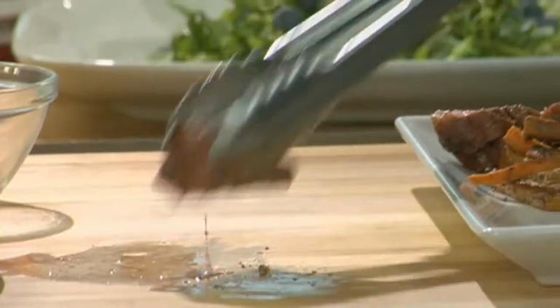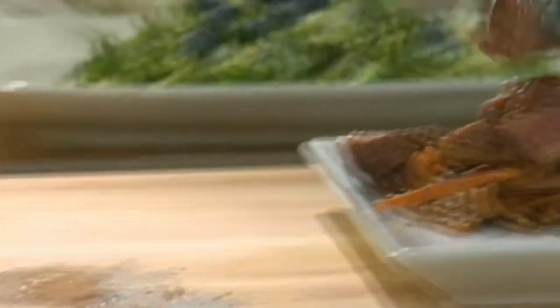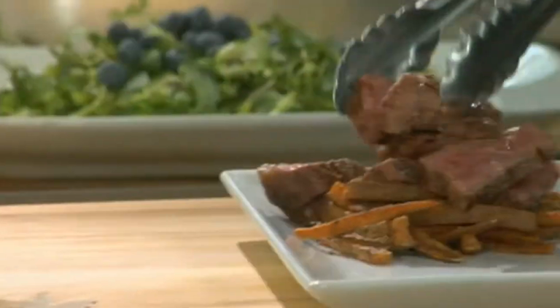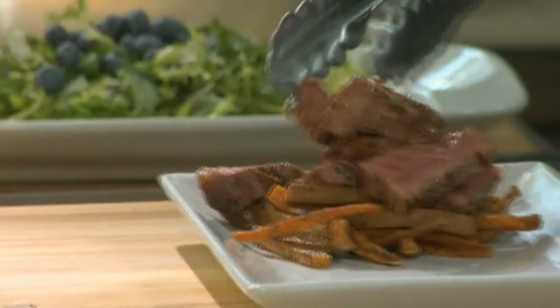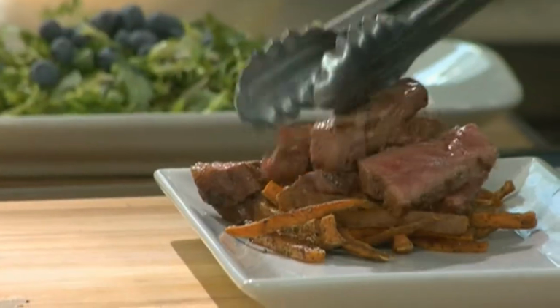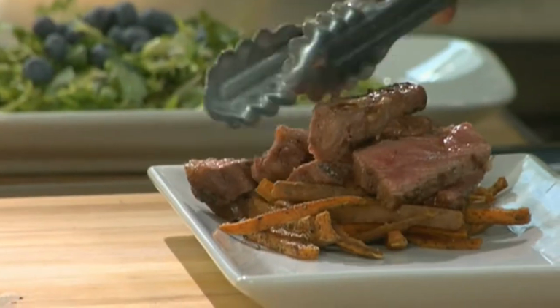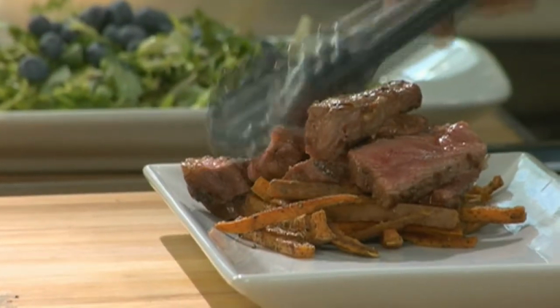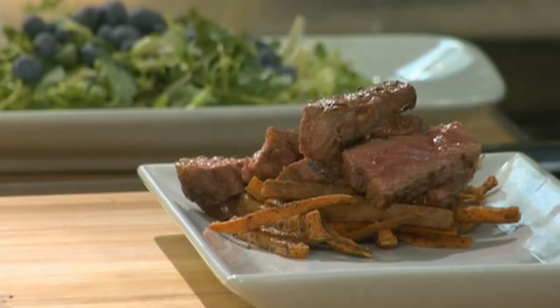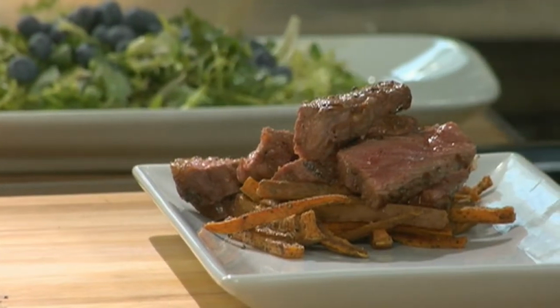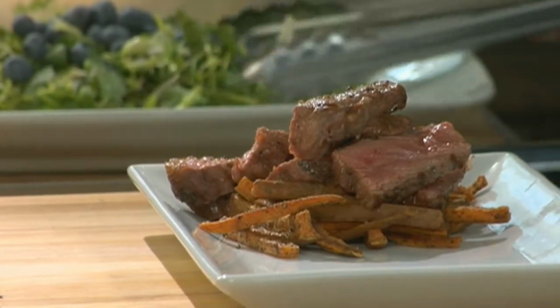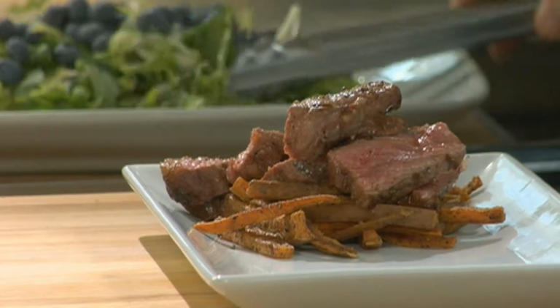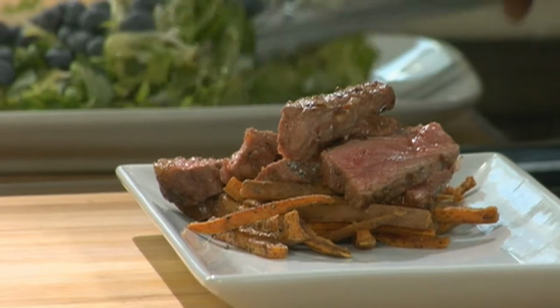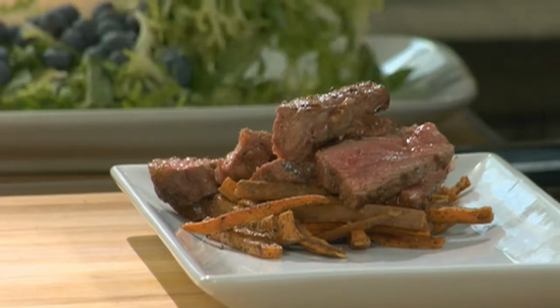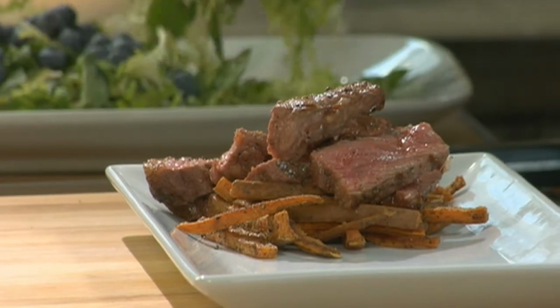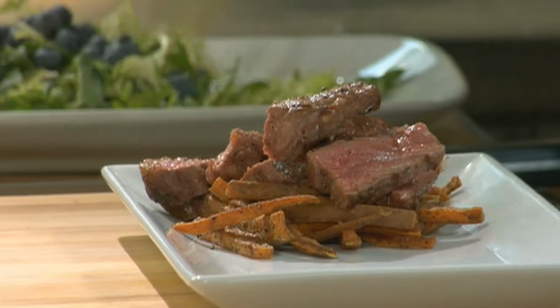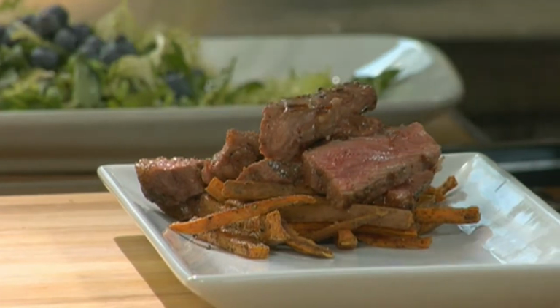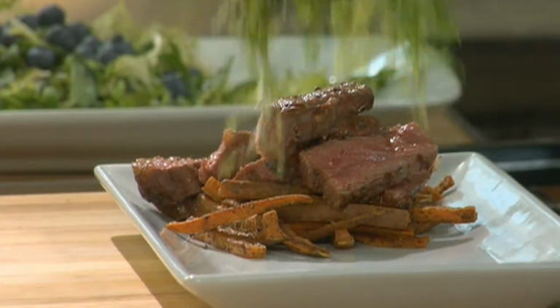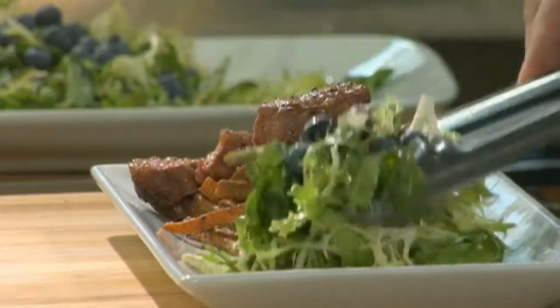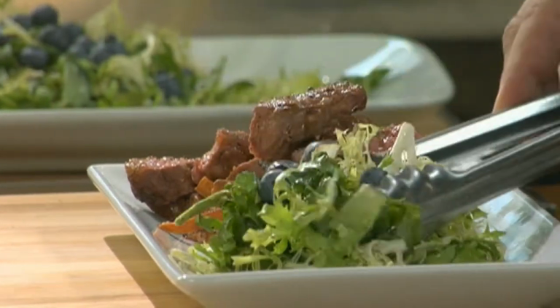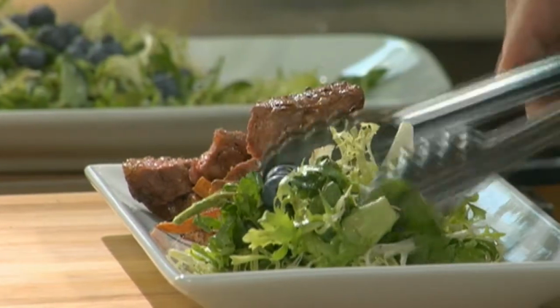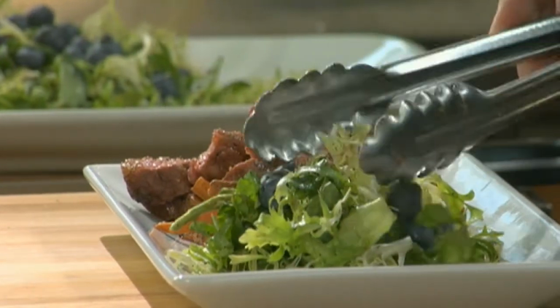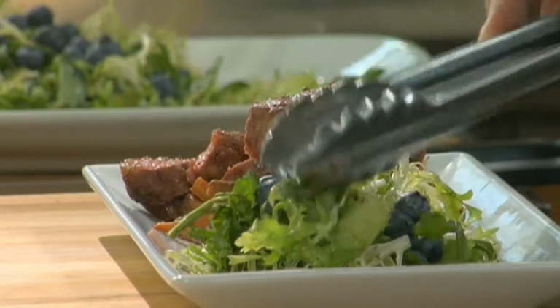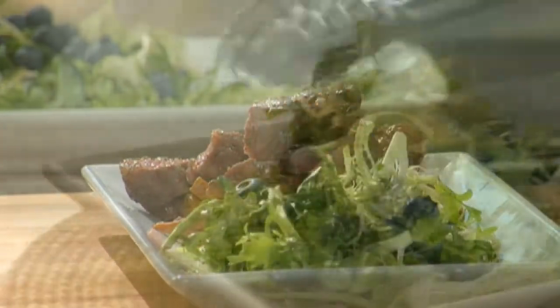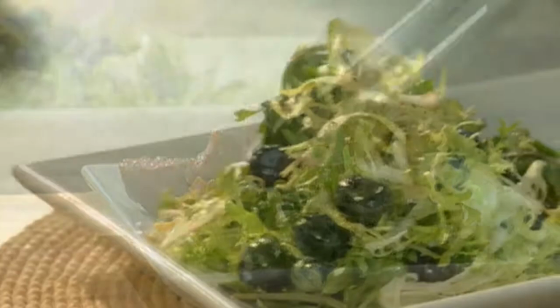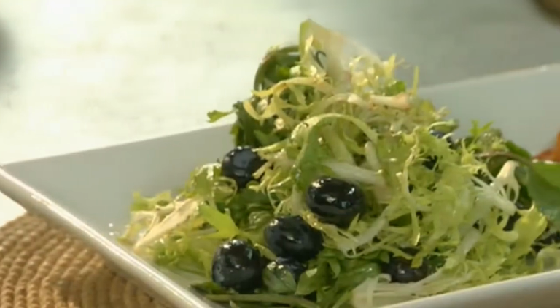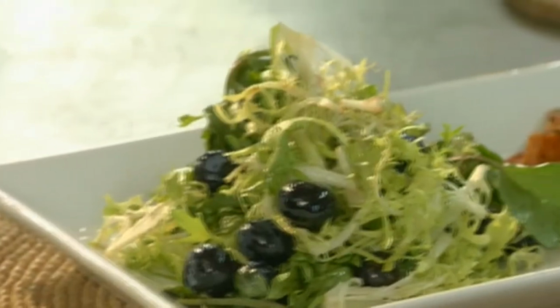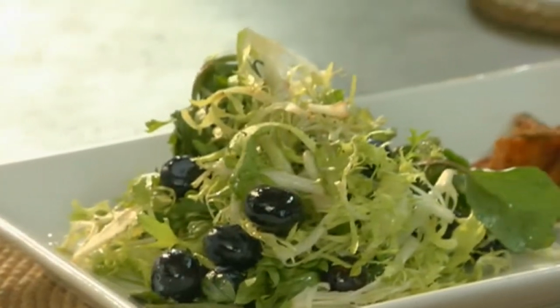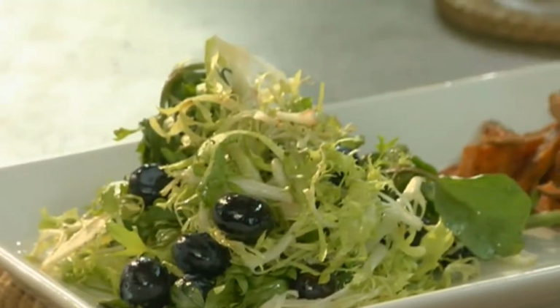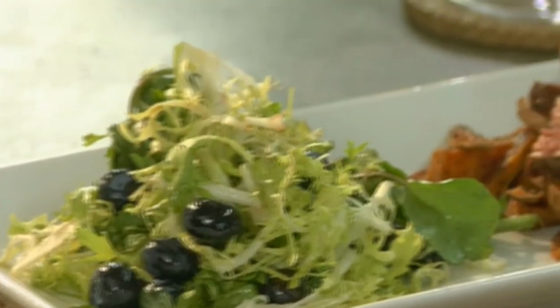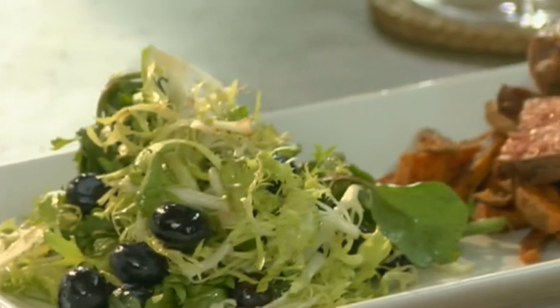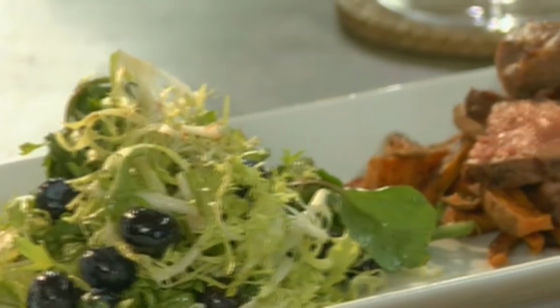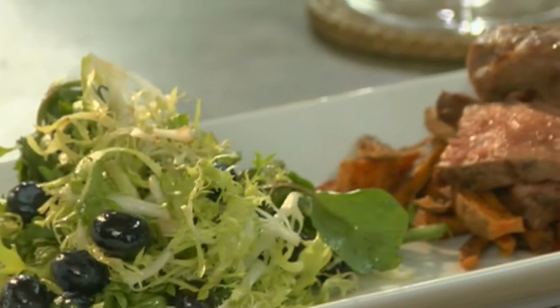Here's a healthy twist on a bistro classic: steak frites. We've substituted the beef for bison and the fries for baked sweet potatoes, and we're serving it with a frisée salad garnished with blueberries.